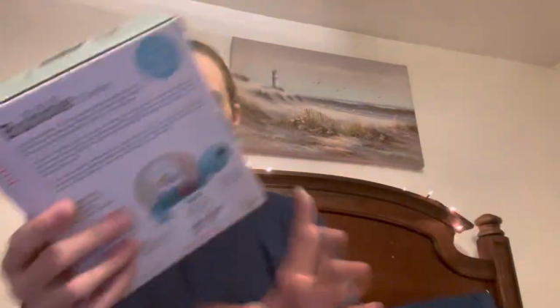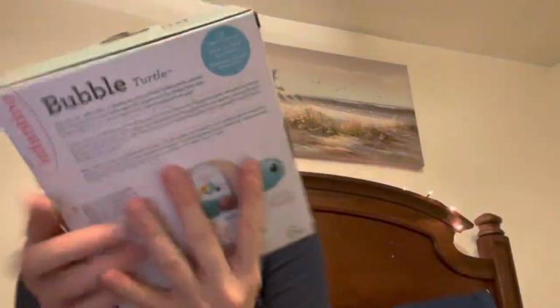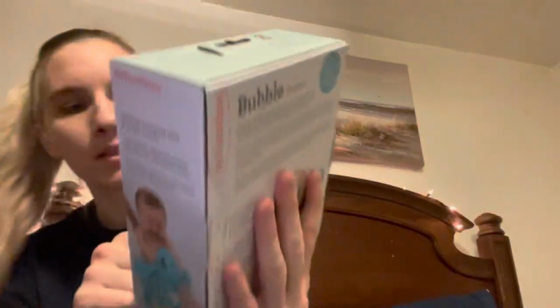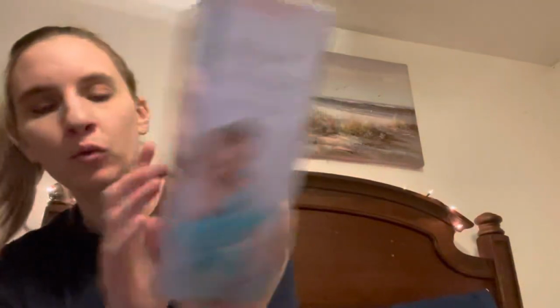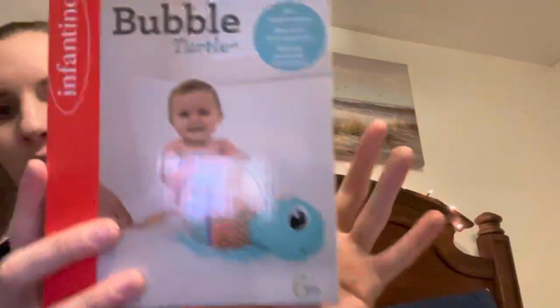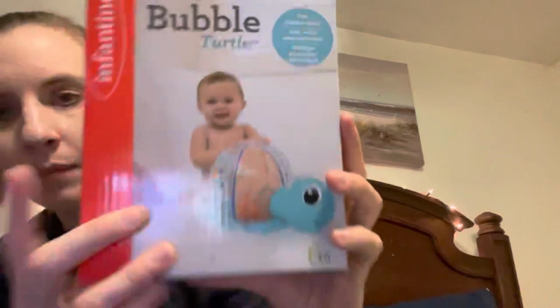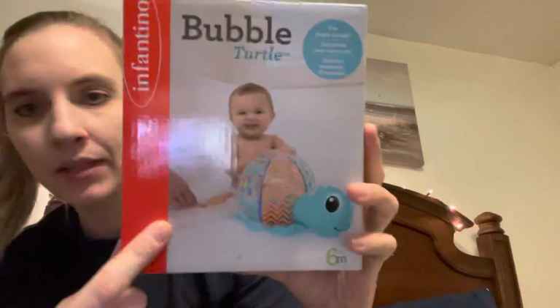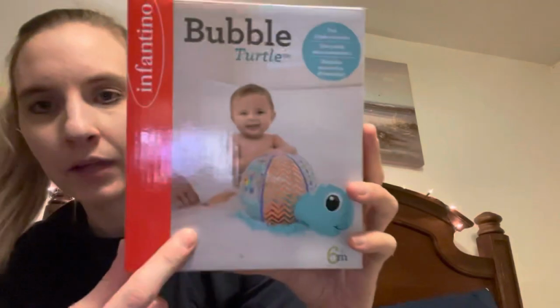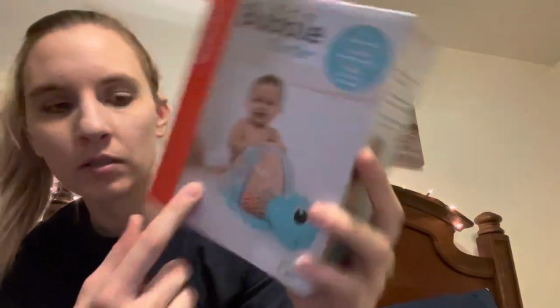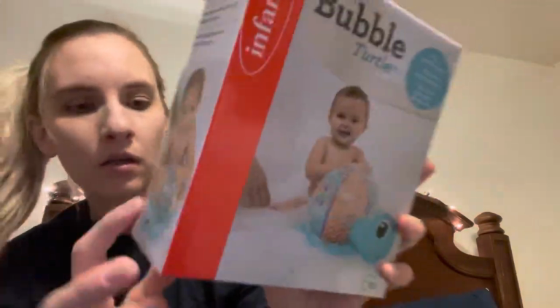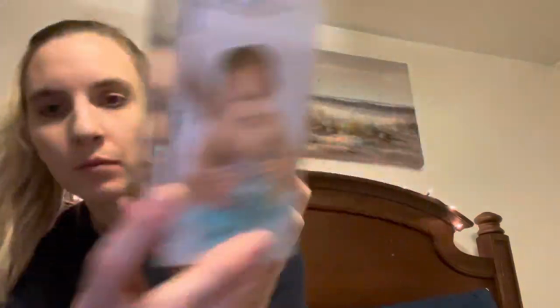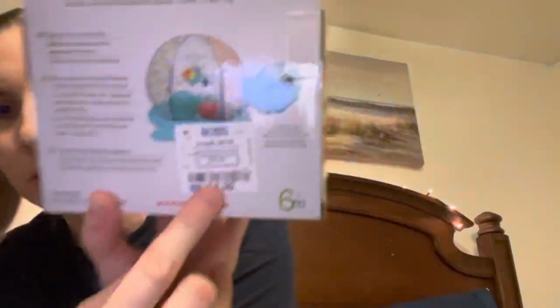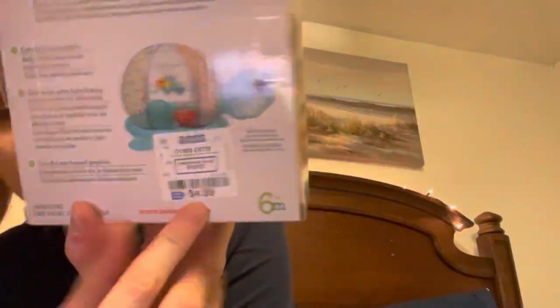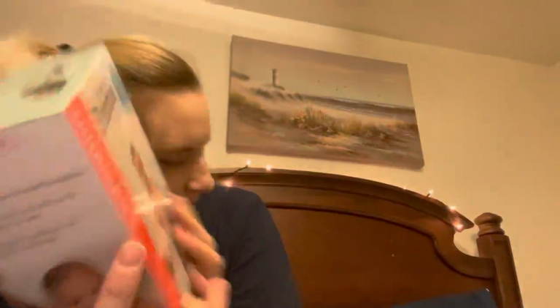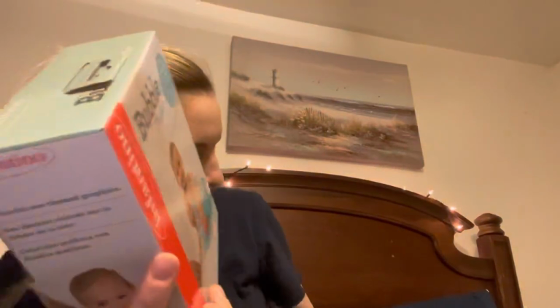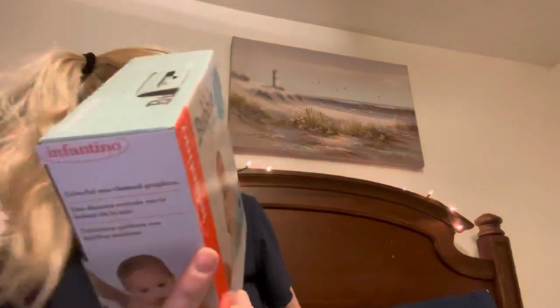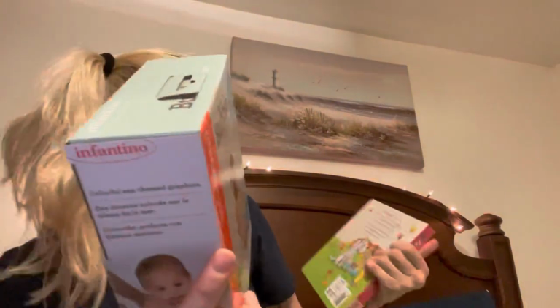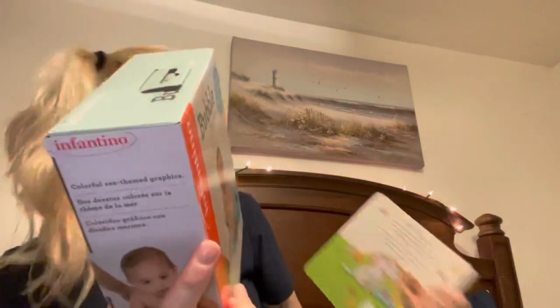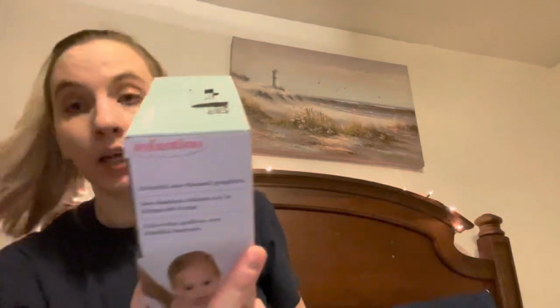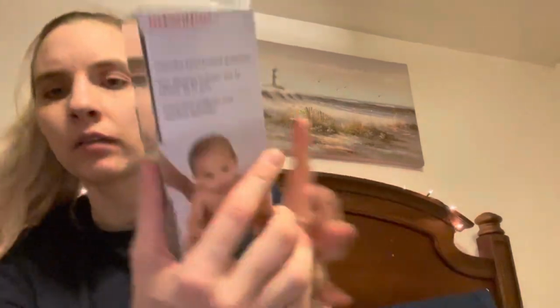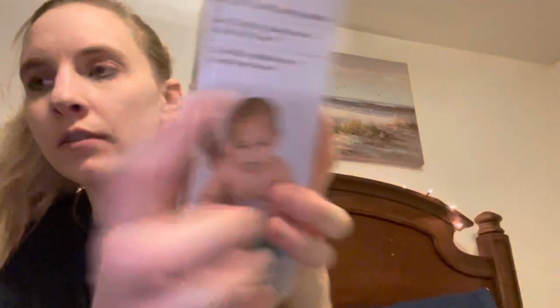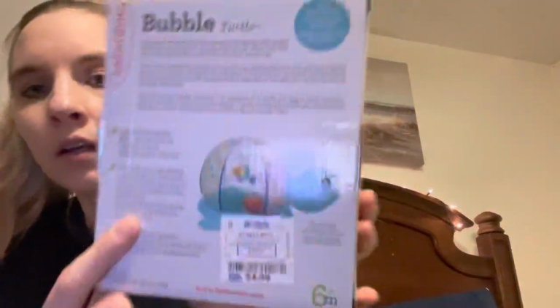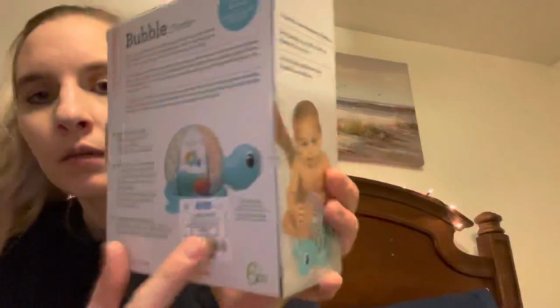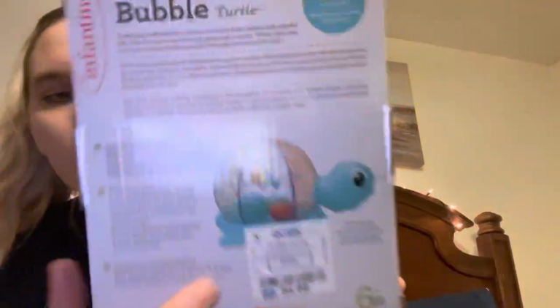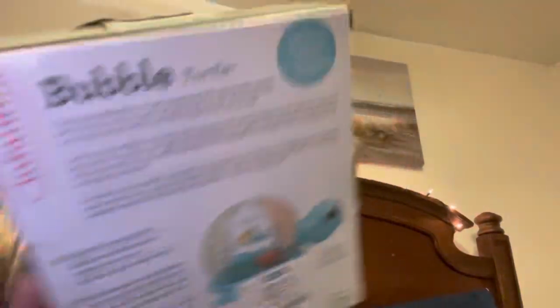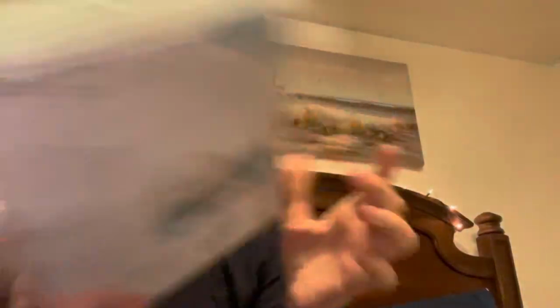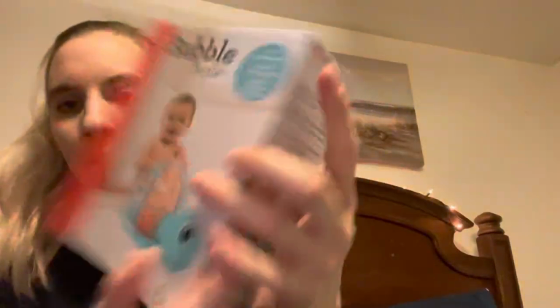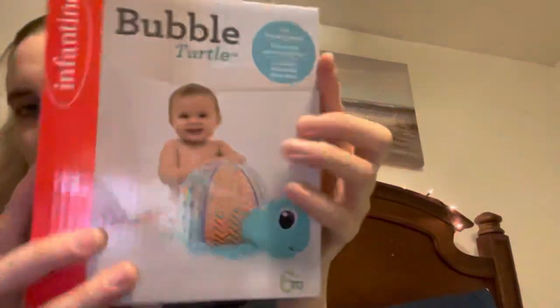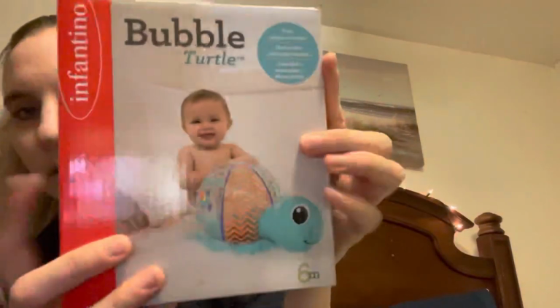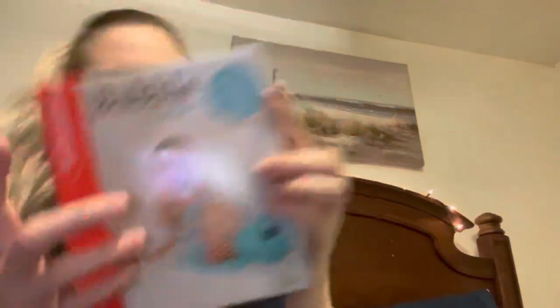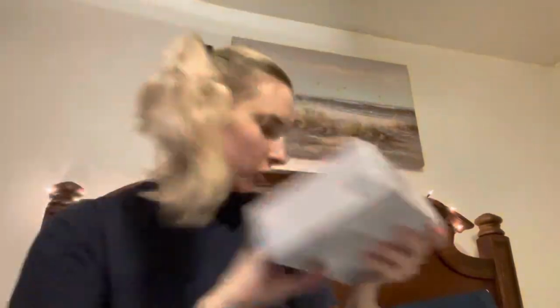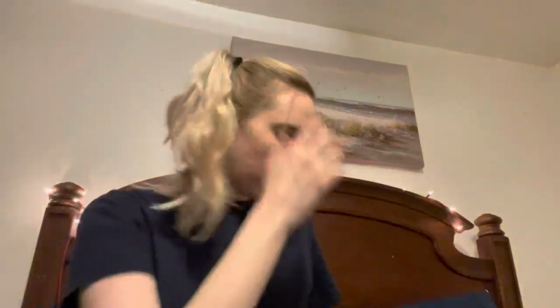And I grabbed this bubble turtle for the bath — he needs some bath toys. This was $4.99. It's just a little turtle that you blow up and it rattles. I thought he would enjoy that.